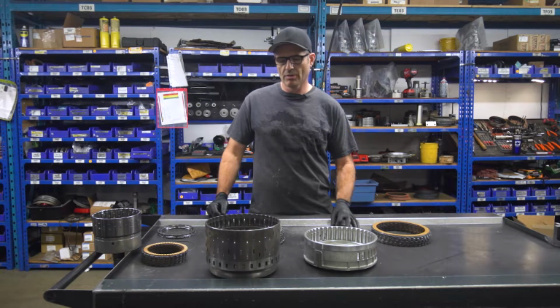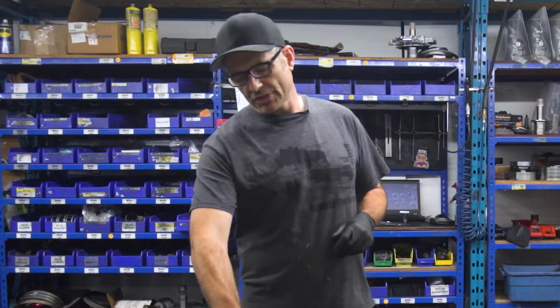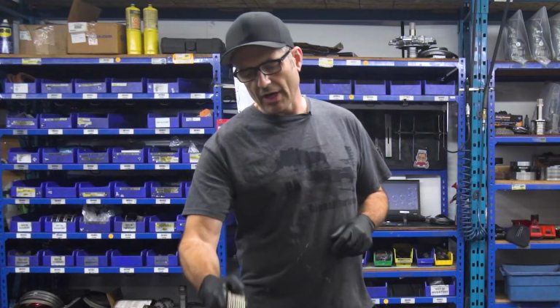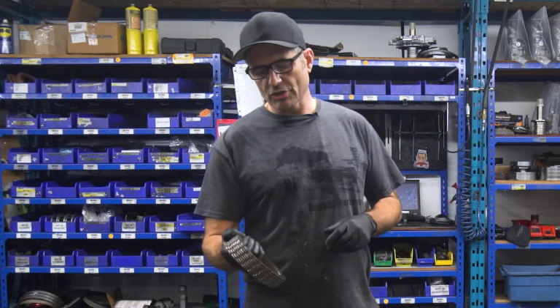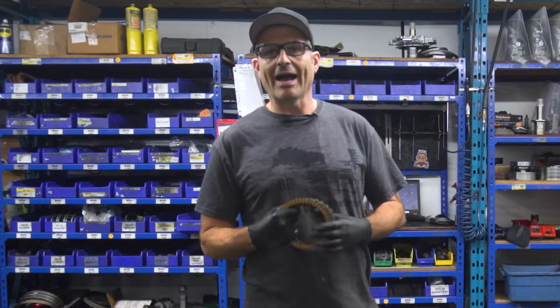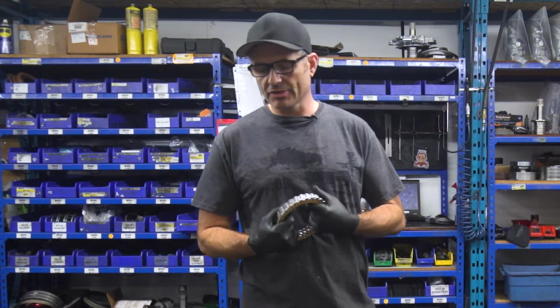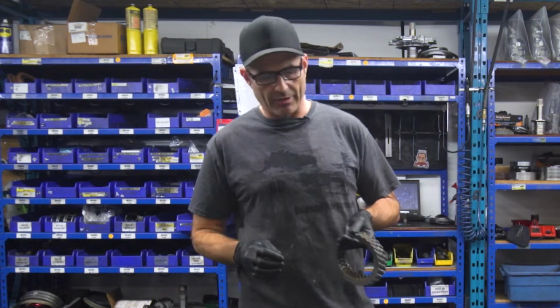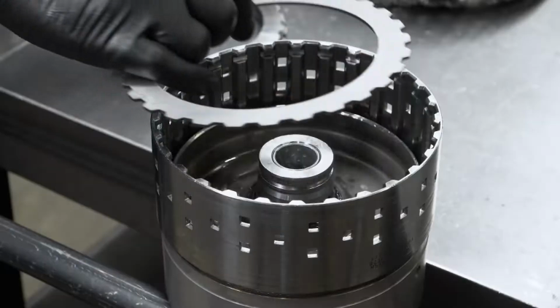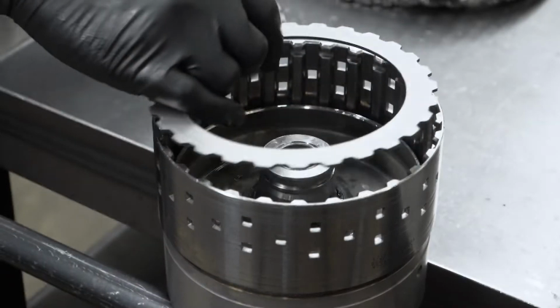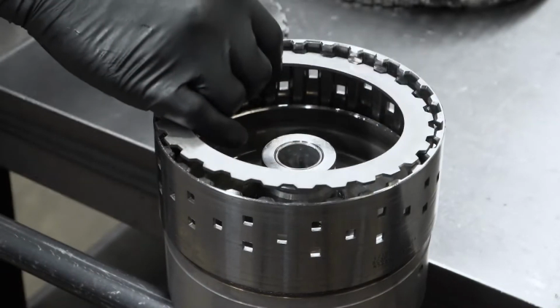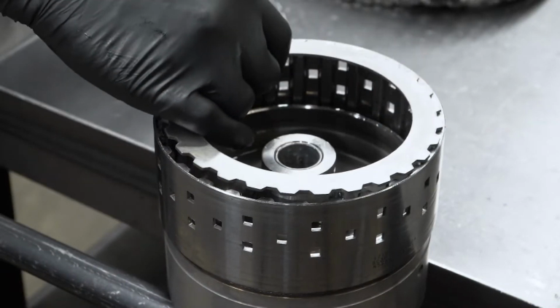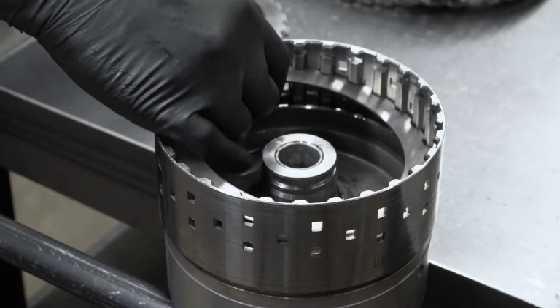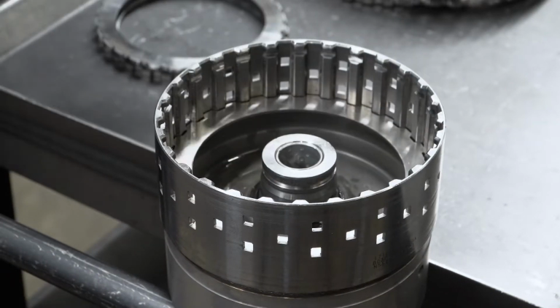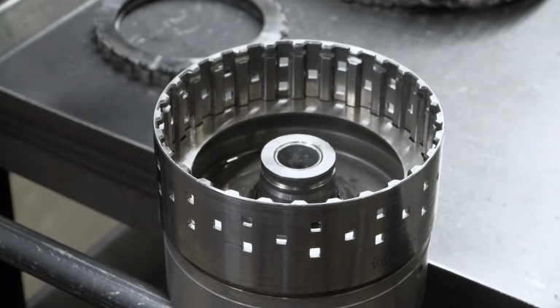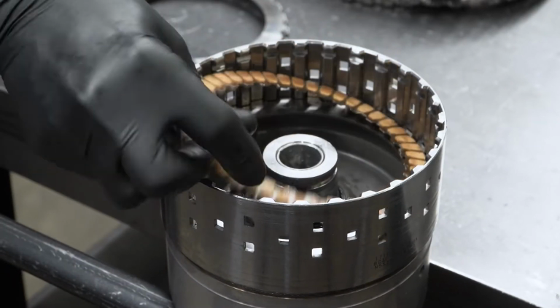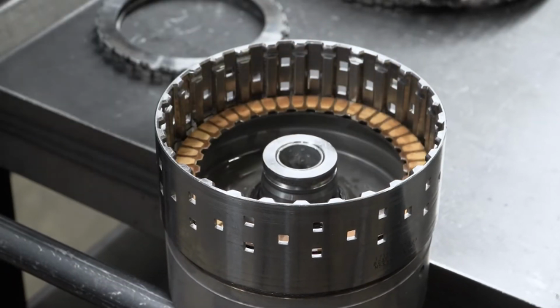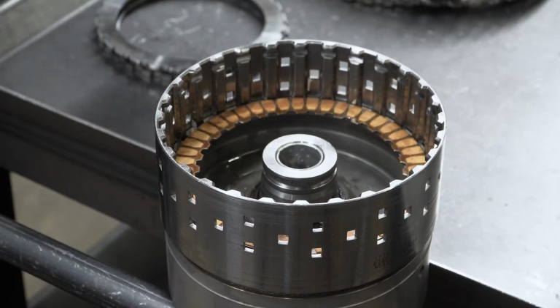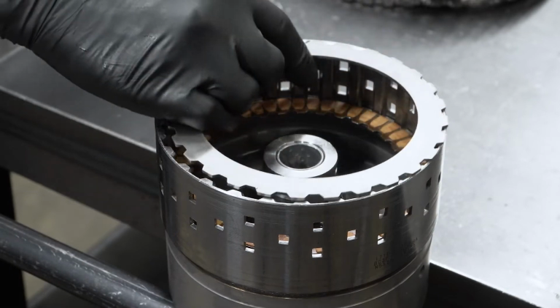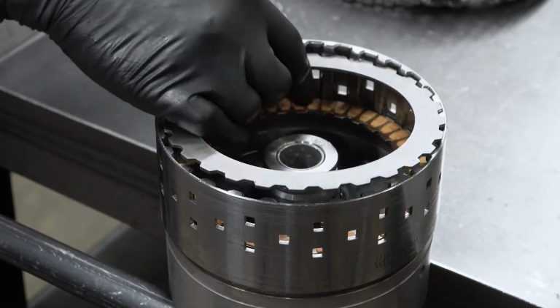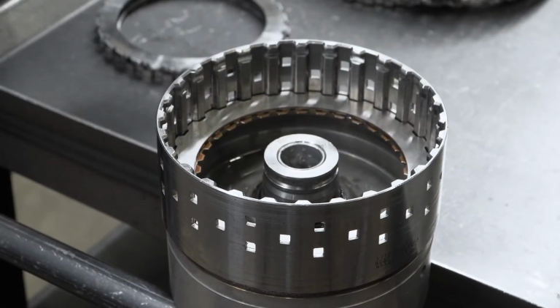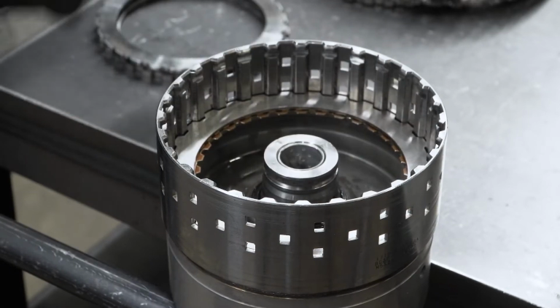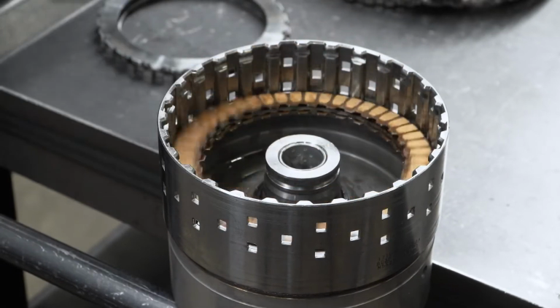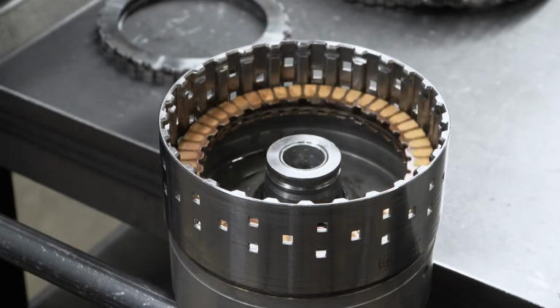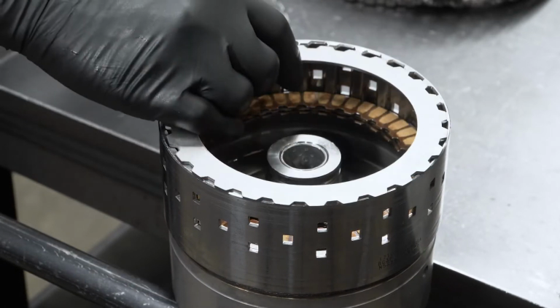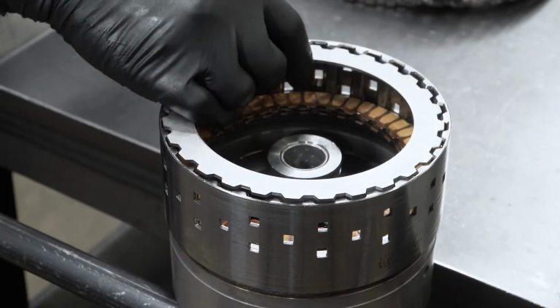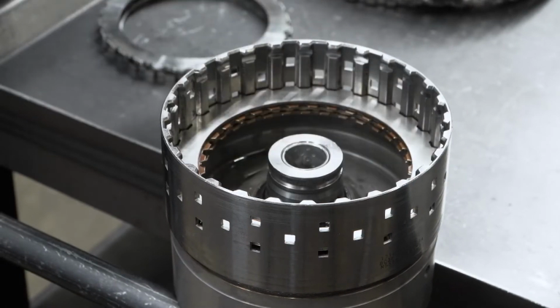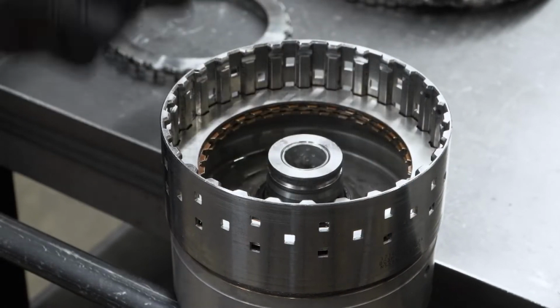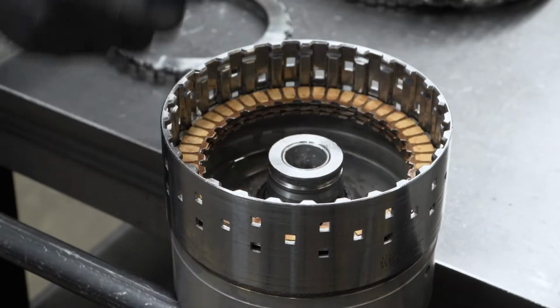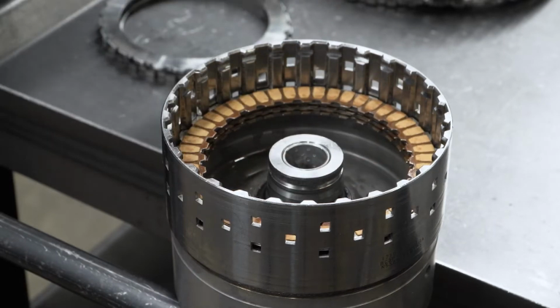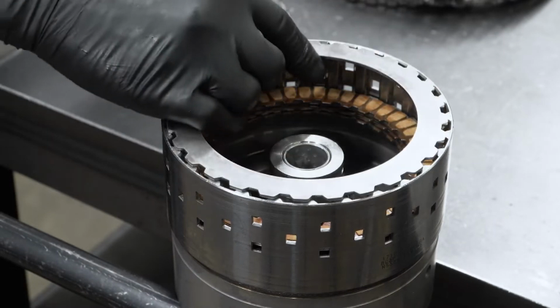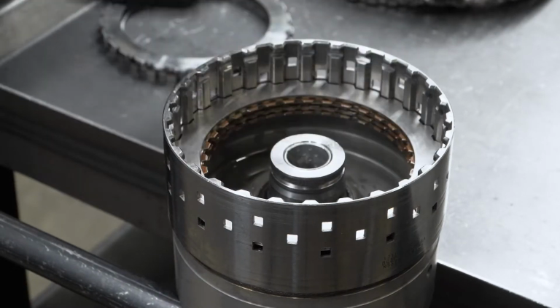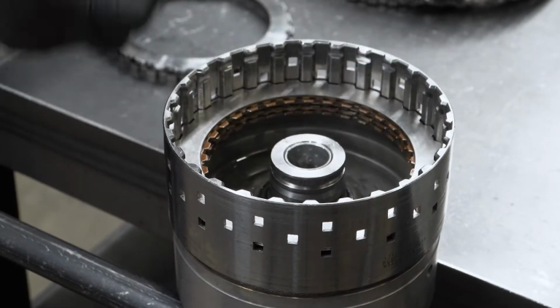Now I'll give you a demonstration of how these things go together. We're going to build up this overdrive clutch pack. We'll start off by dropping a steel in there, and then we'll drop them interchangeably all the way to the top.